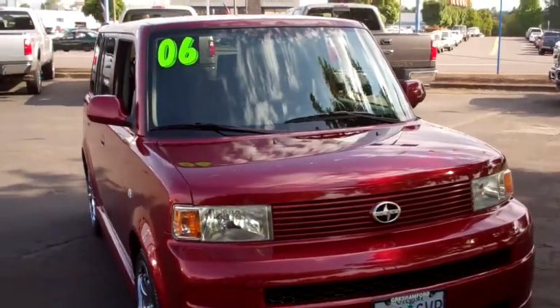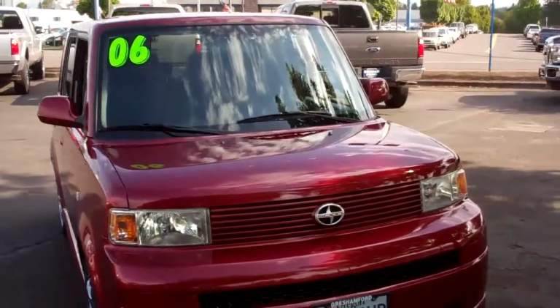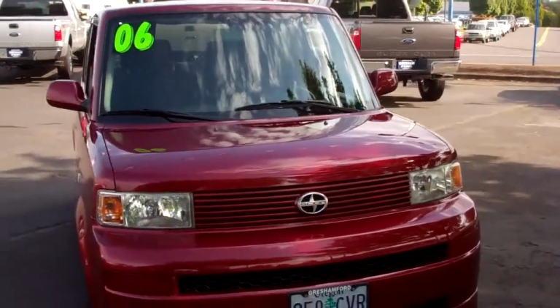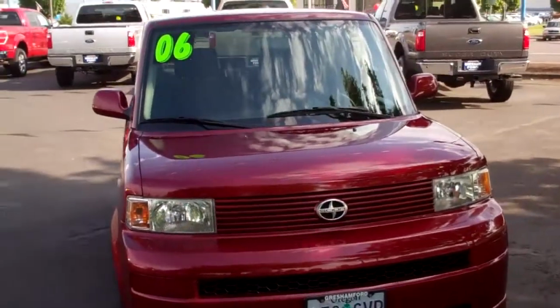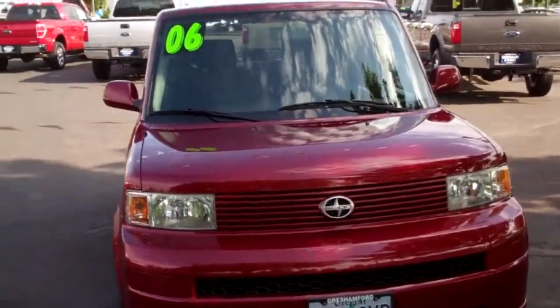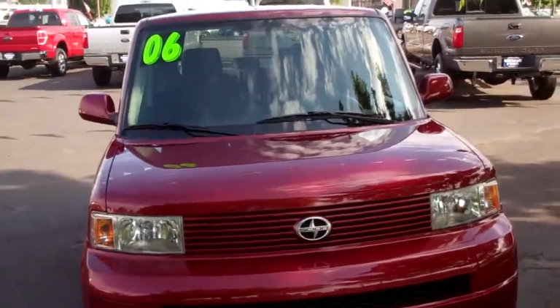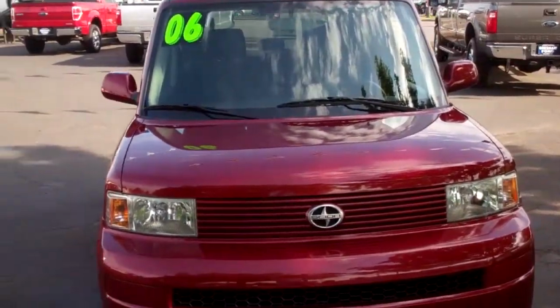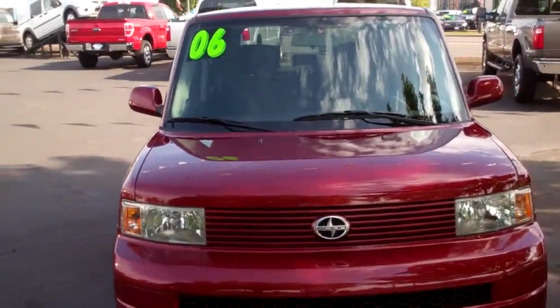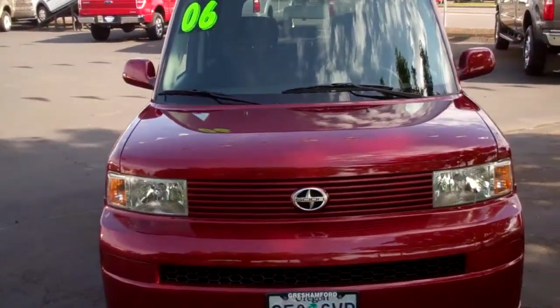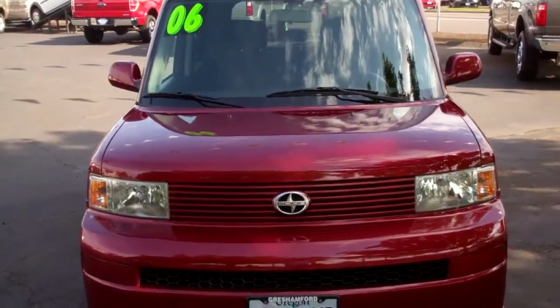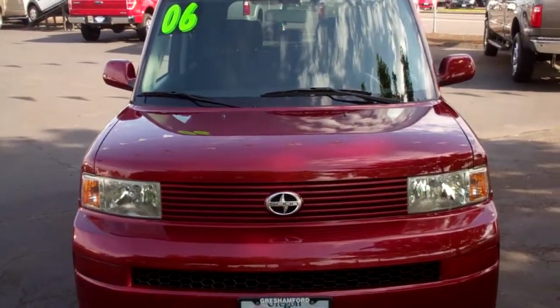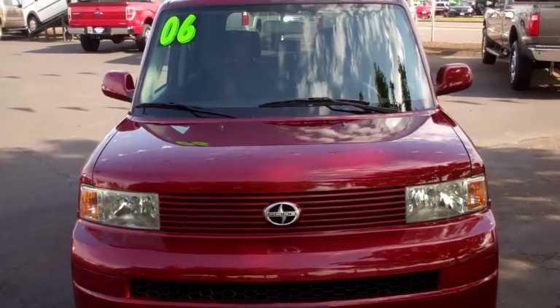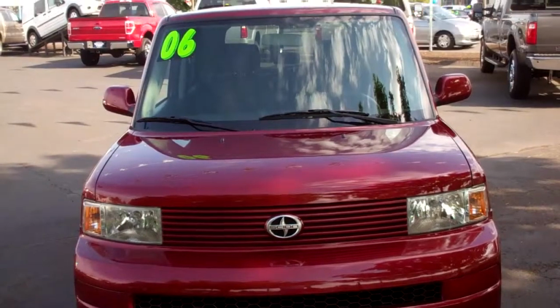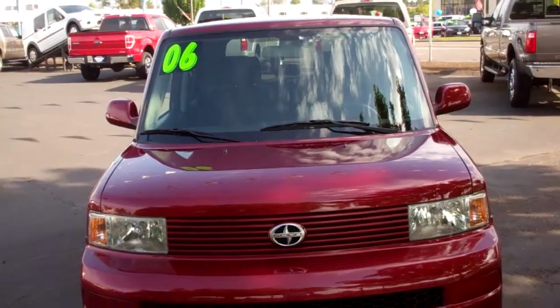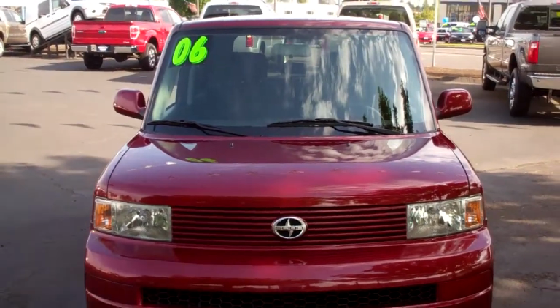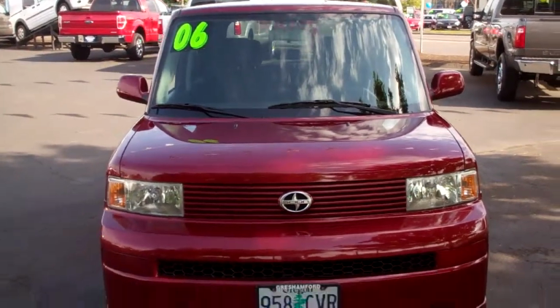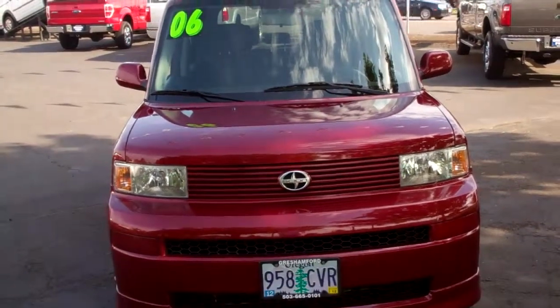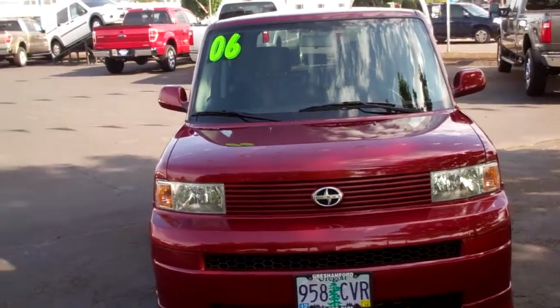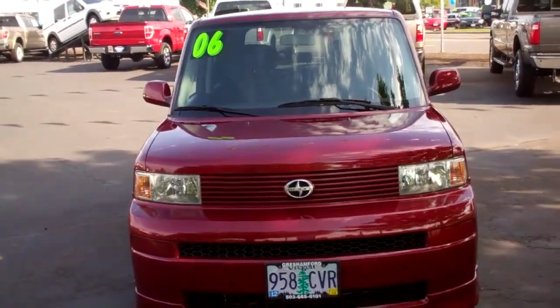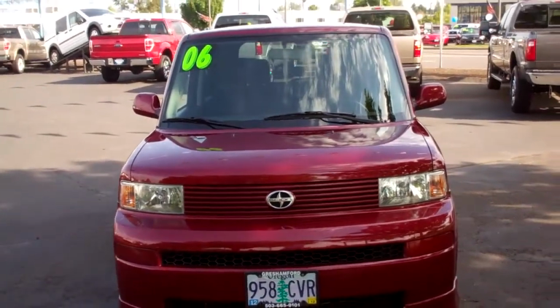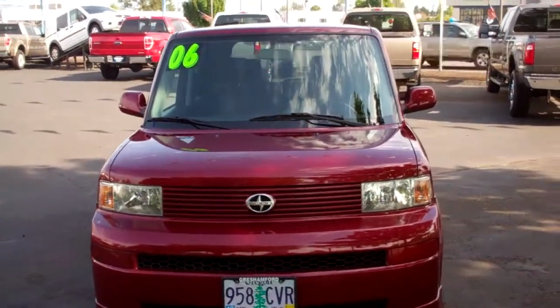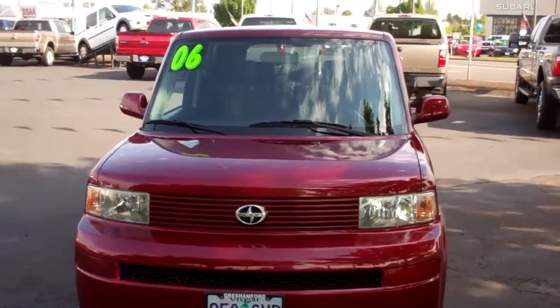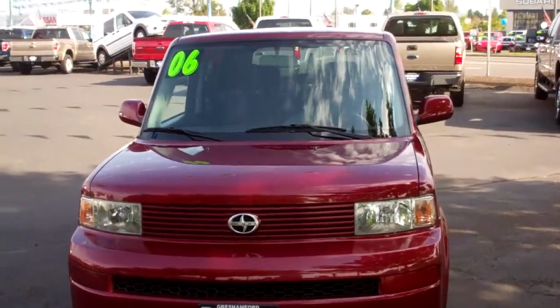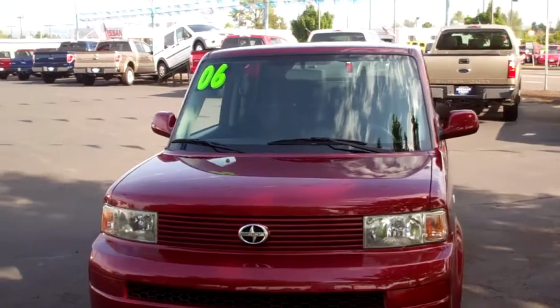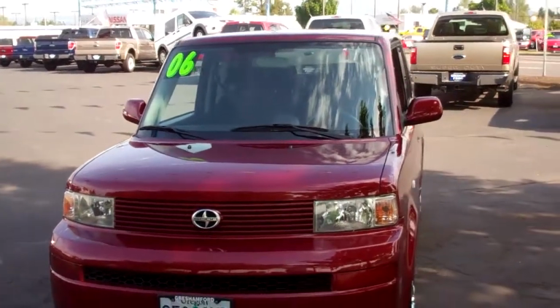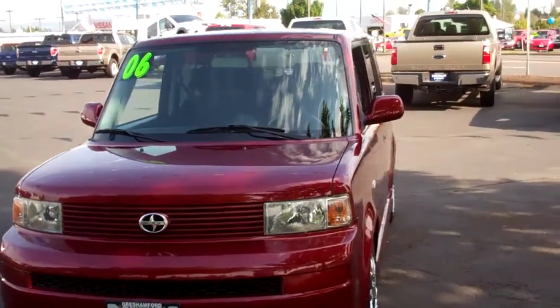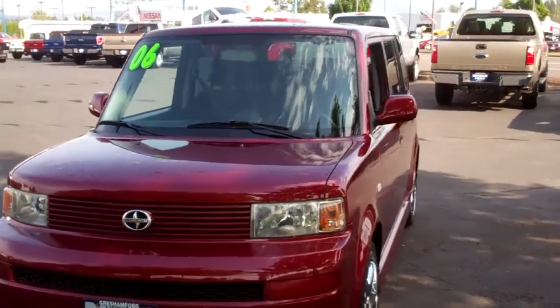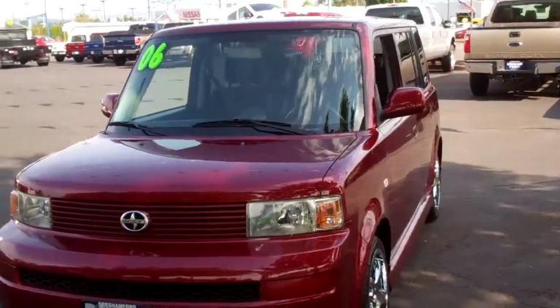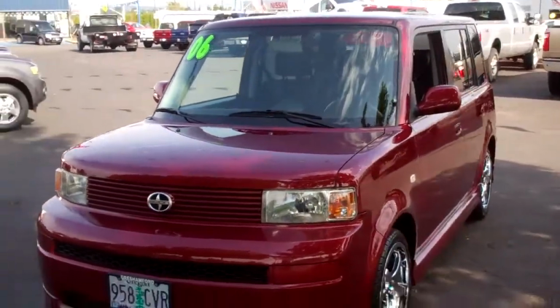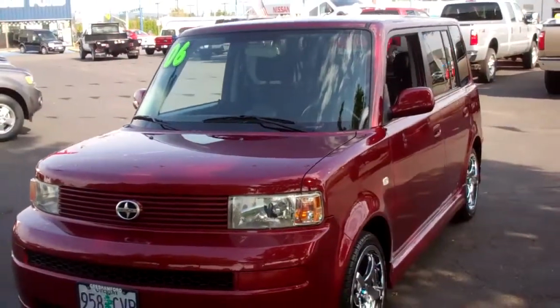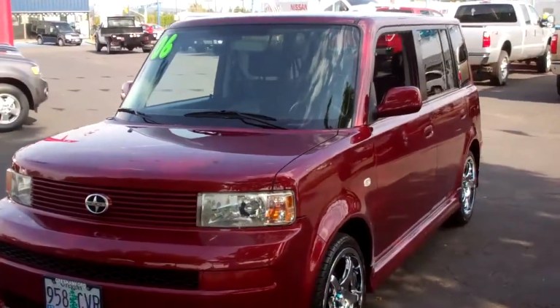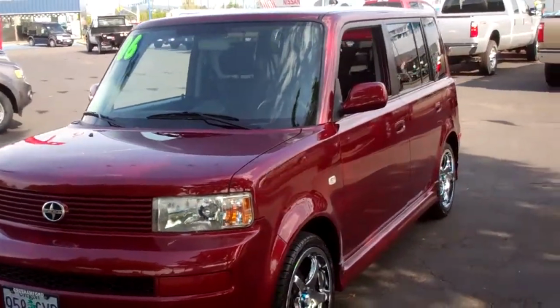So come on out and take a look at this vehicle in person at 1940 East Powell Boulevard, Gresham, Oregon, 97080. Or give me a call — I'm the Inventory Control Manager — and I'll tell you more about this Scion at 503-665-0101.